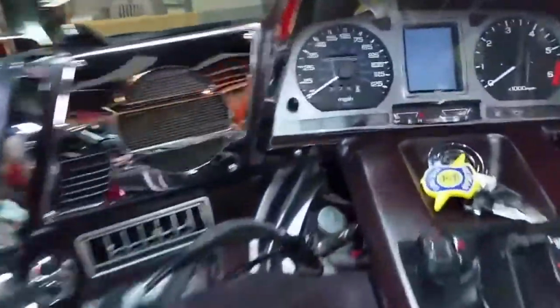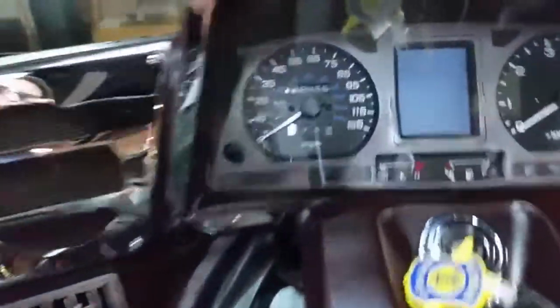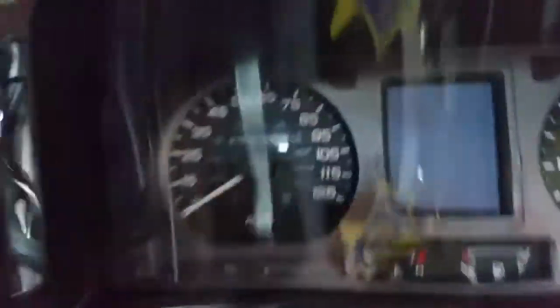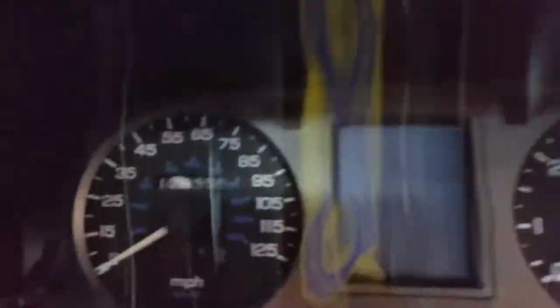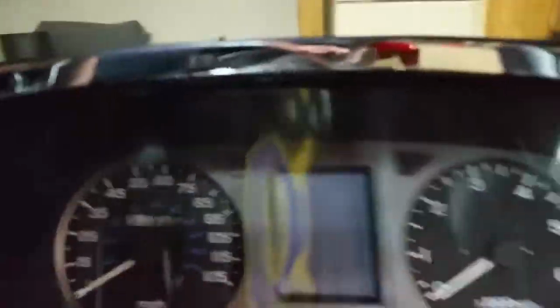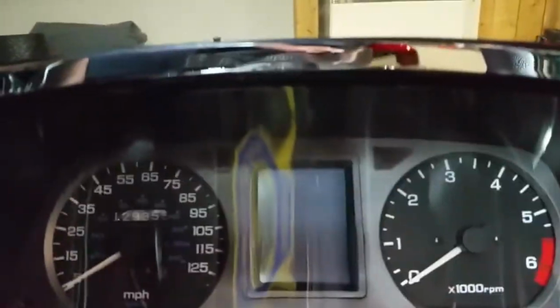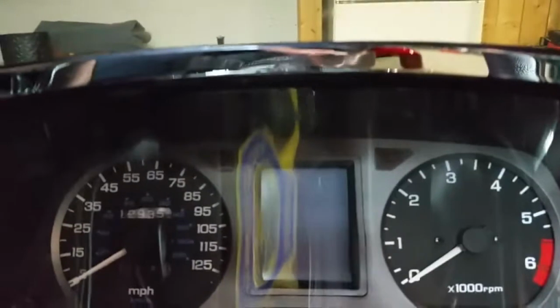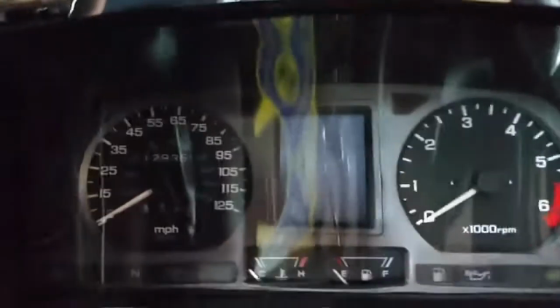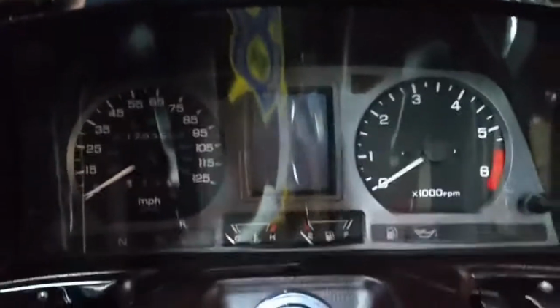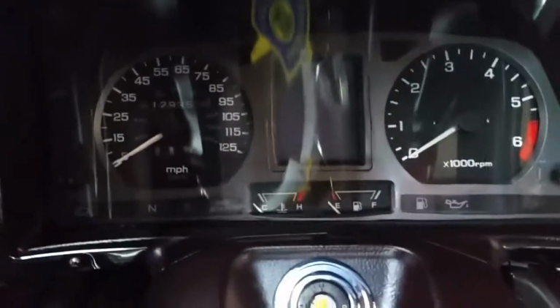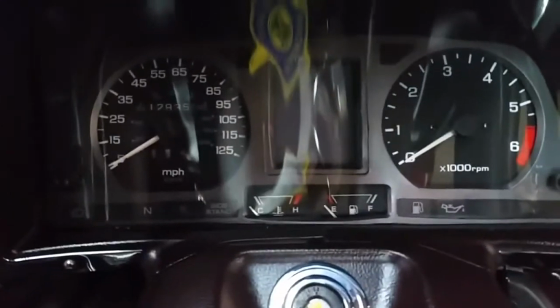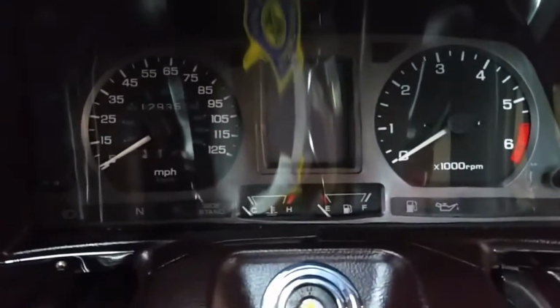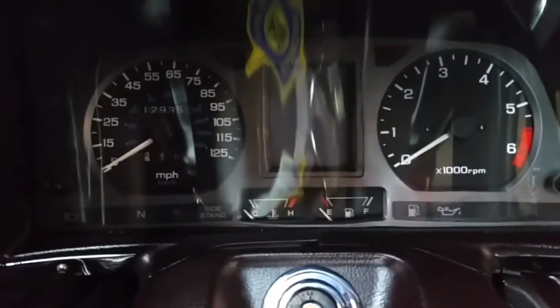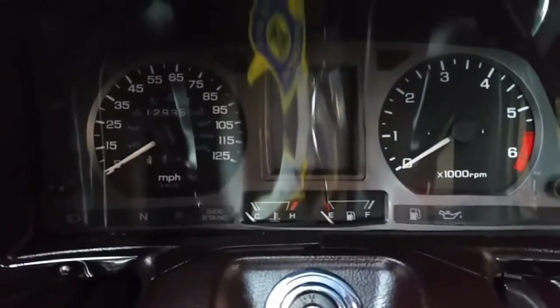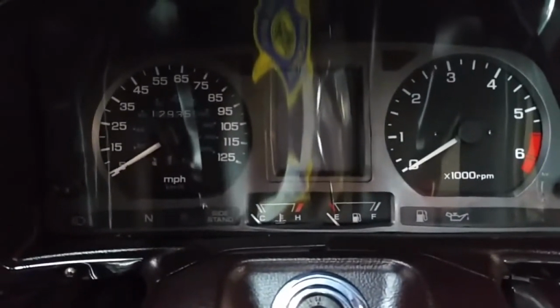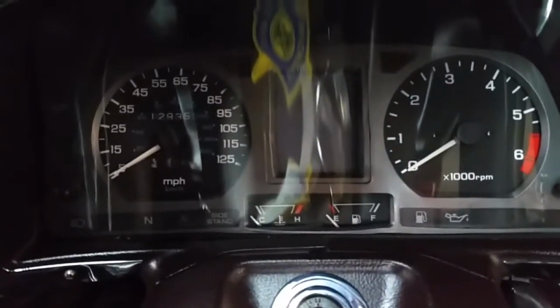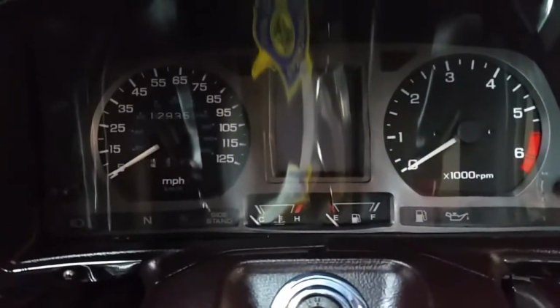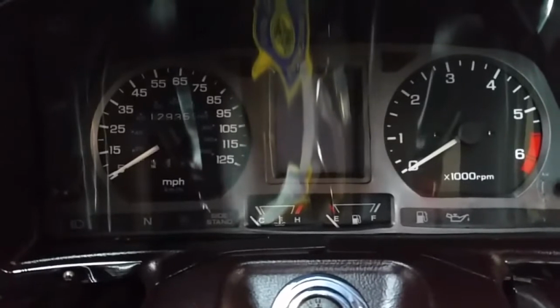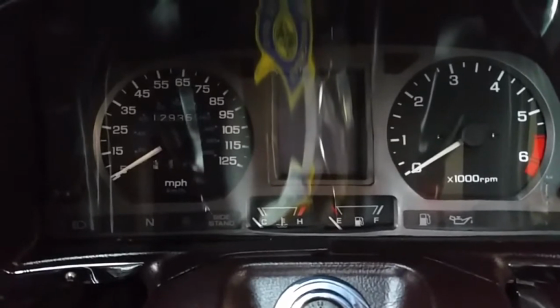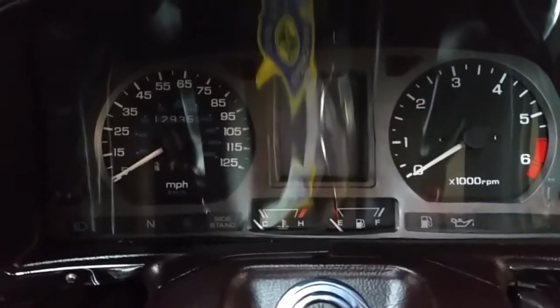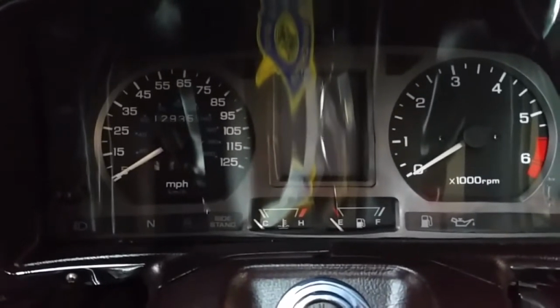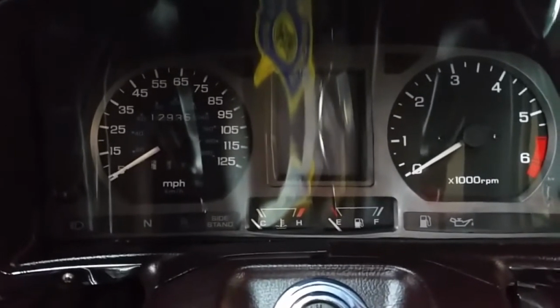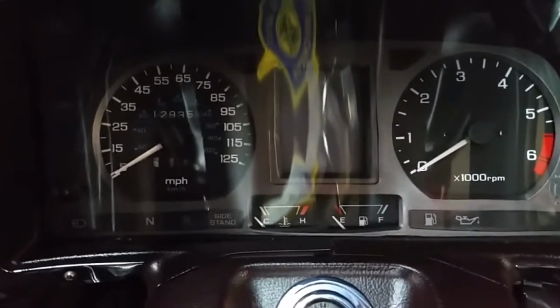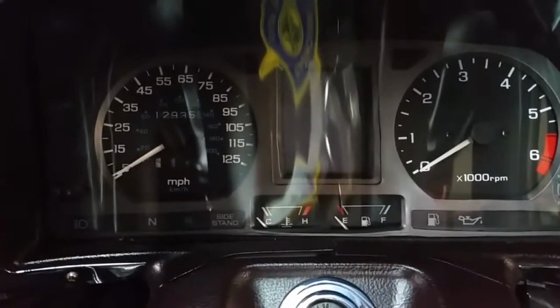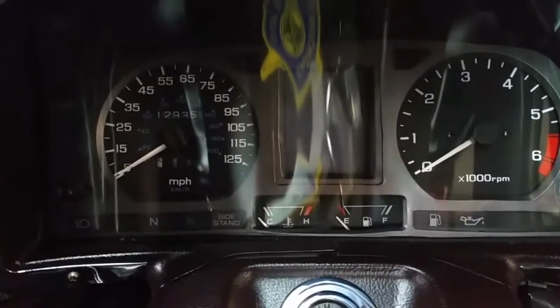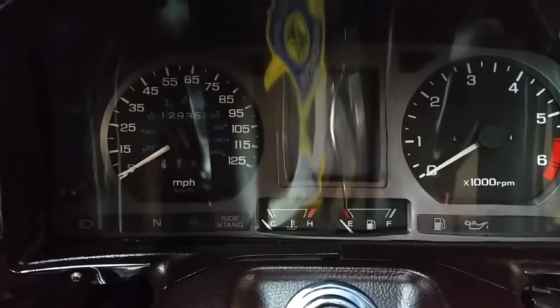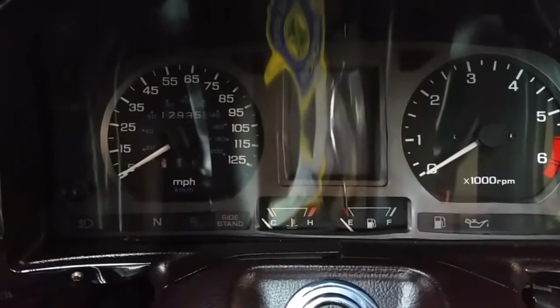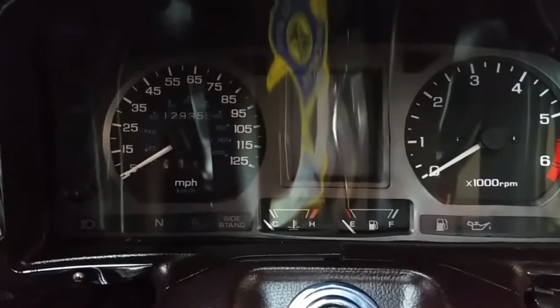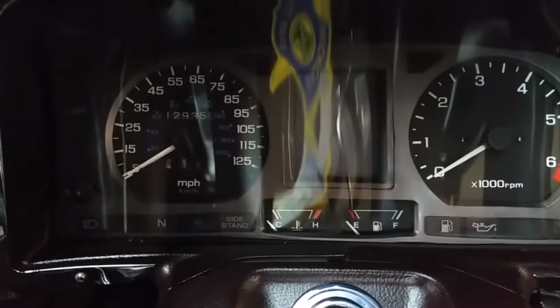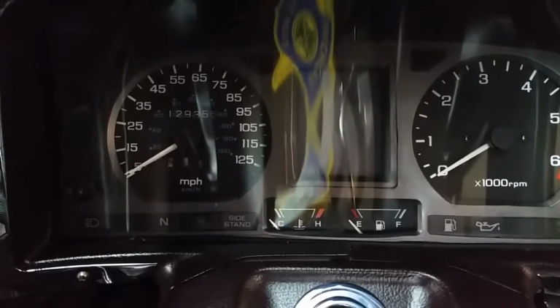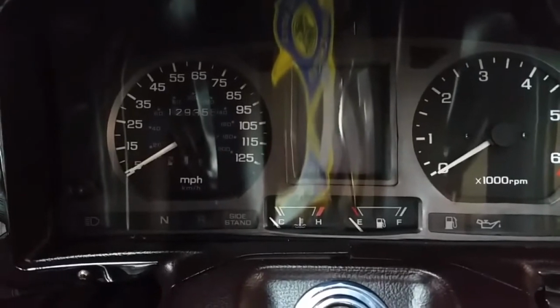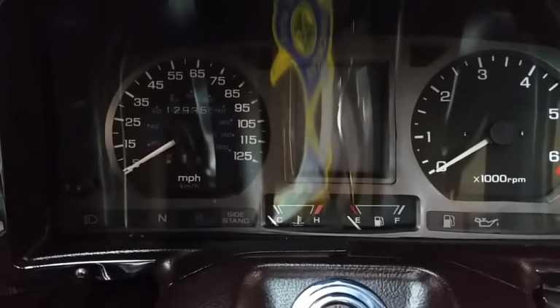The mileage is going to be 112,935. Don't let the mileage scare you — a Goldwing engine will run at least 300,000 miles, I'm told.